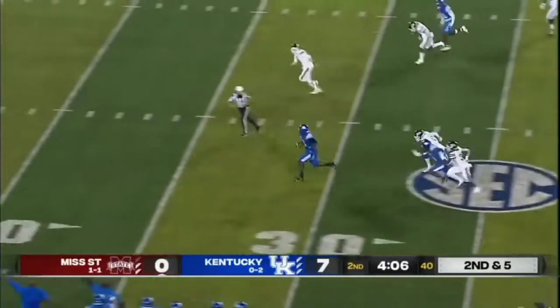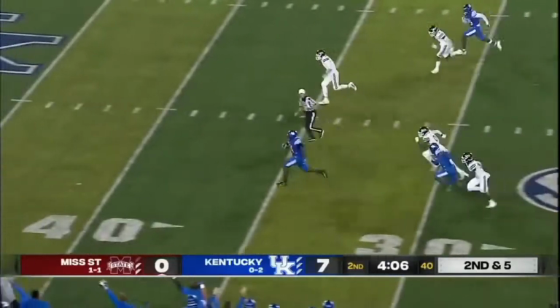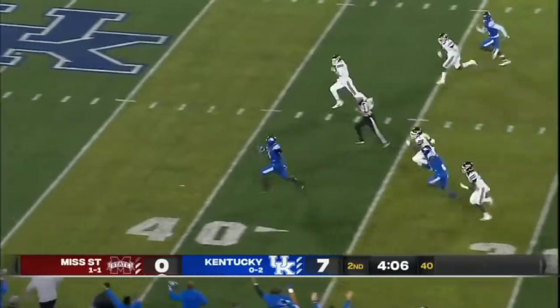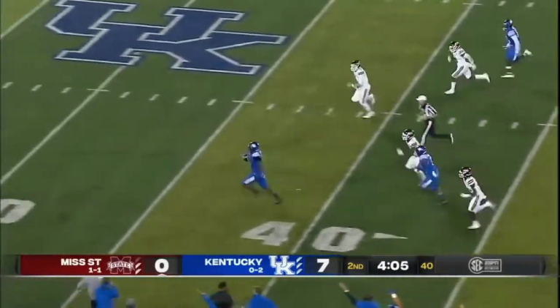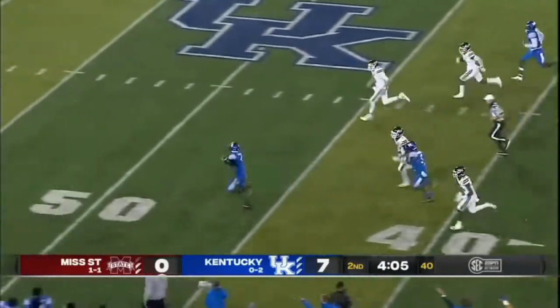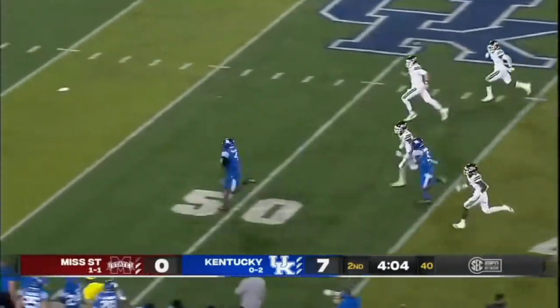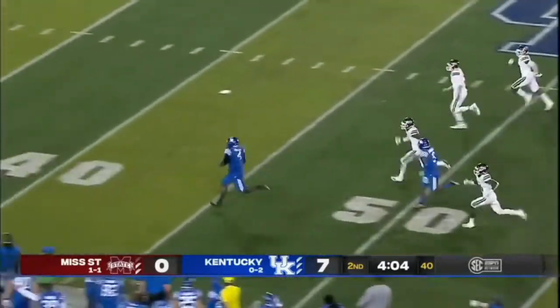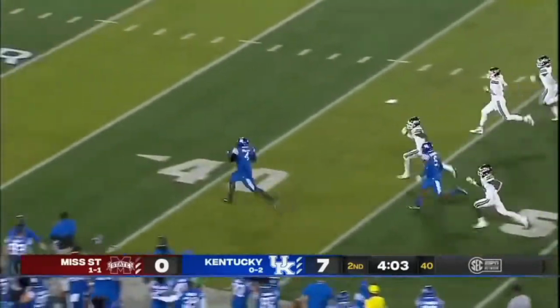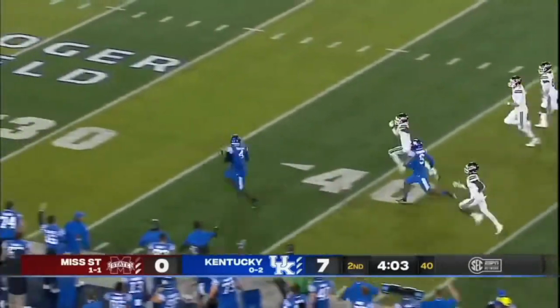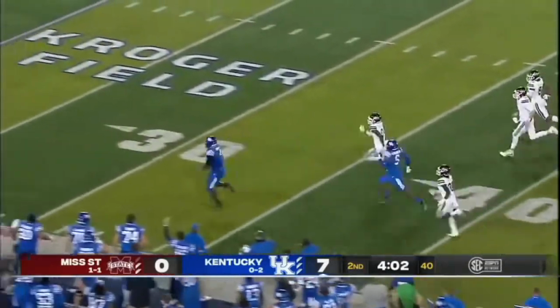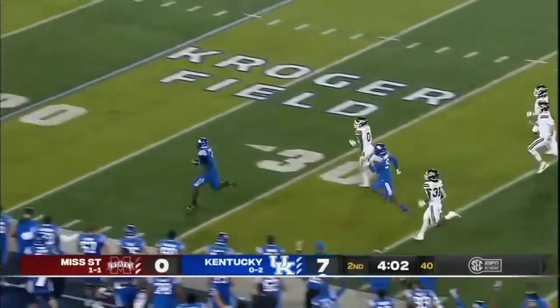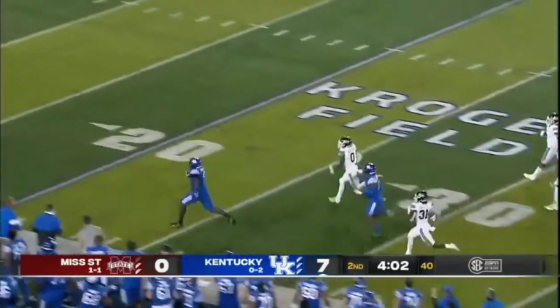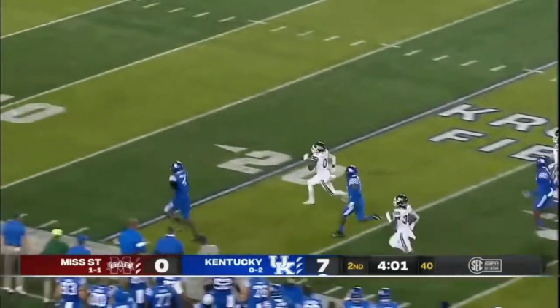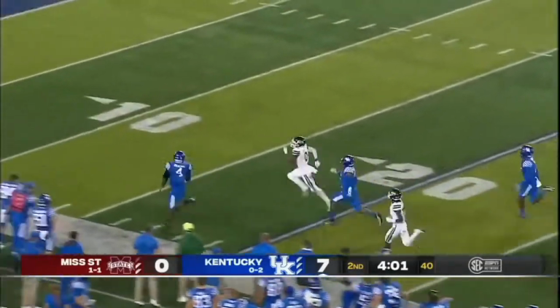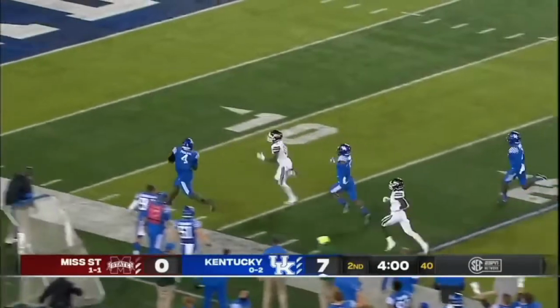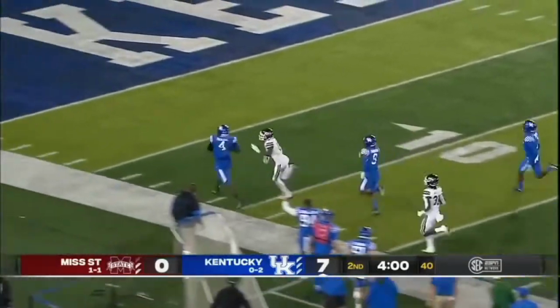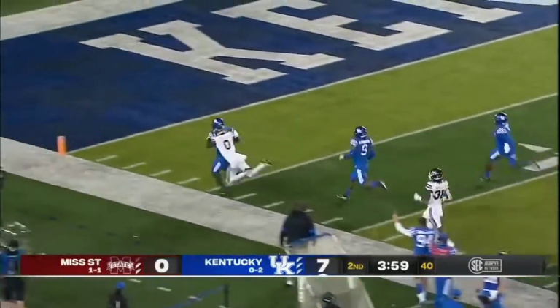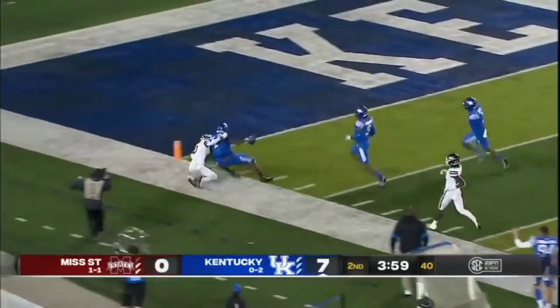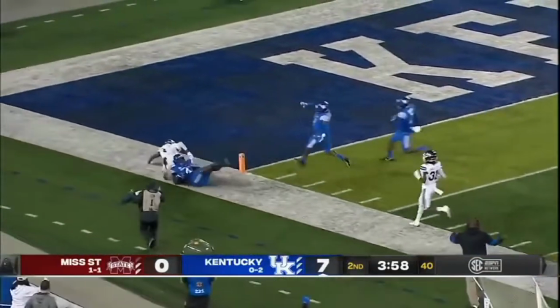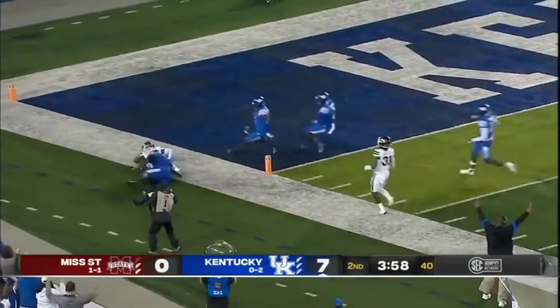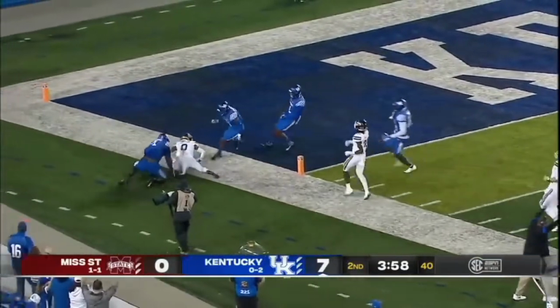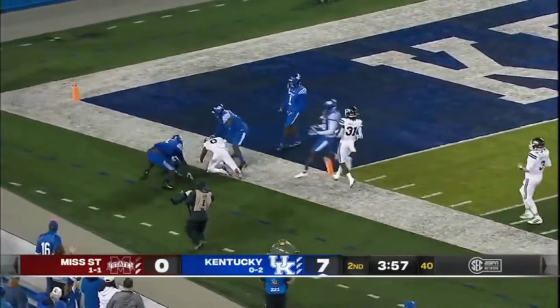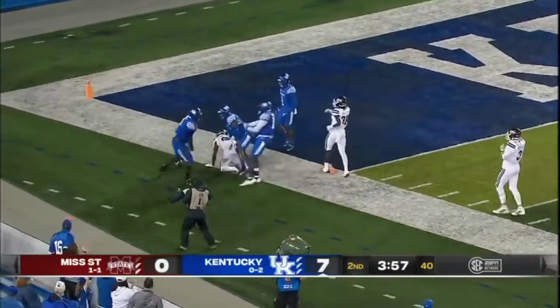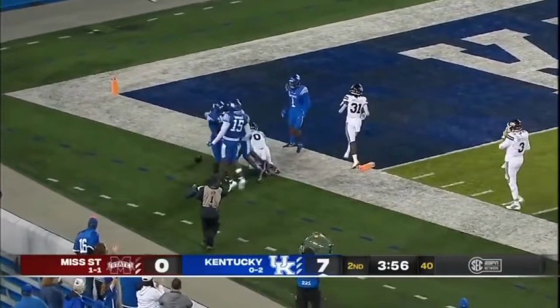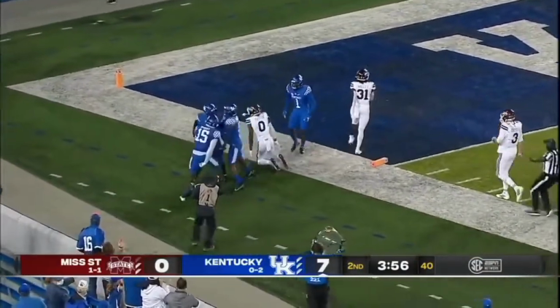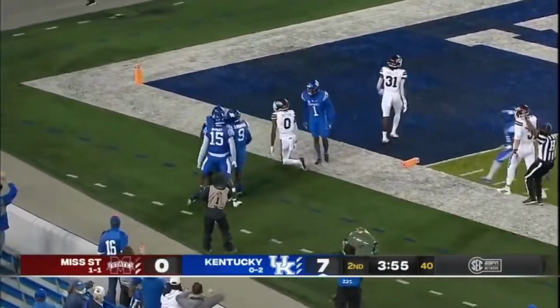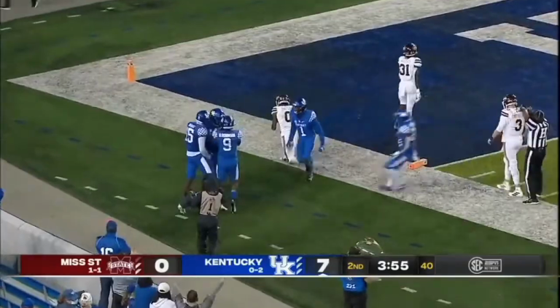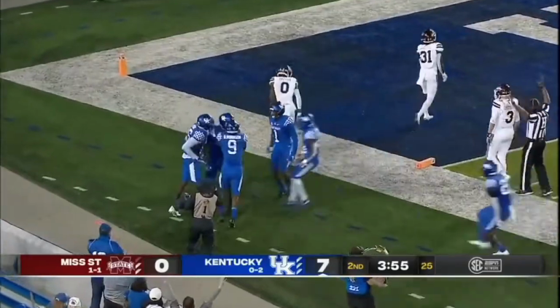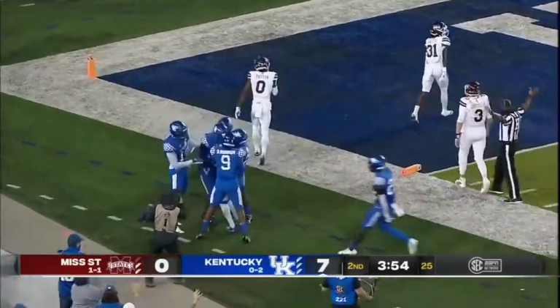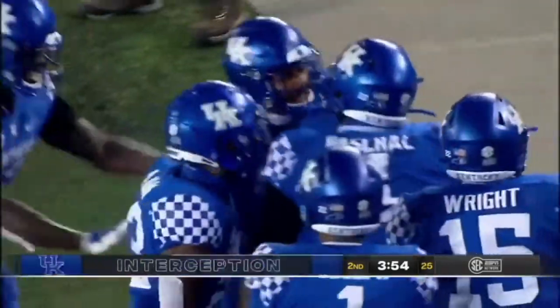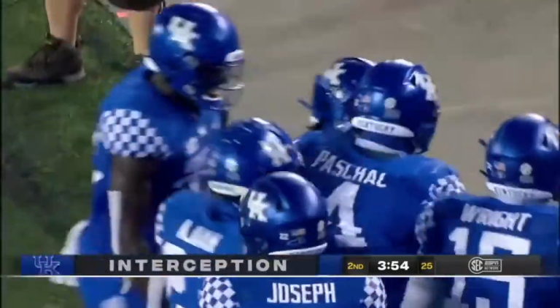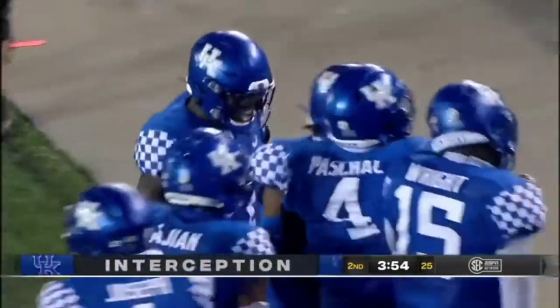Intercepted! He threw it right to him, and Josh Paschal's going to take it to the house — or is he? Paschal needs another couple yards and he's dragged down by Javante Payton. Seventy-six-yard interception.